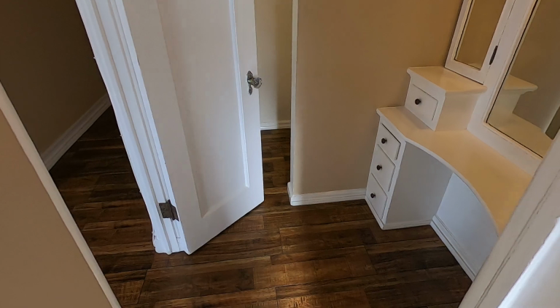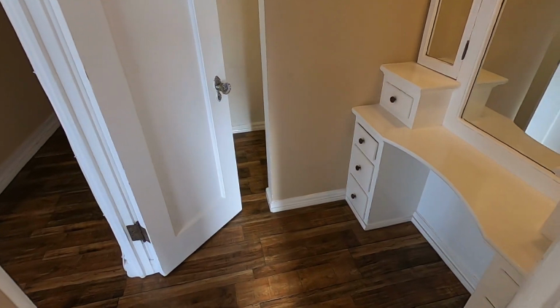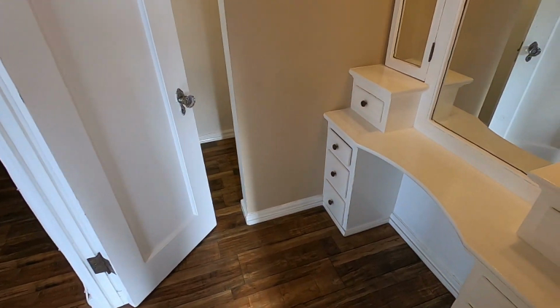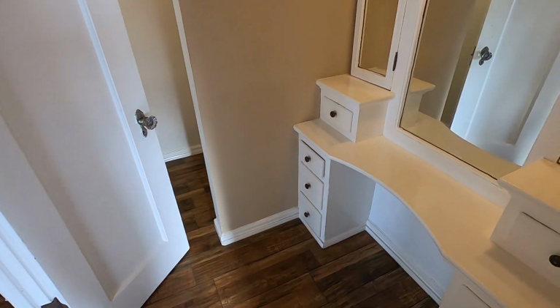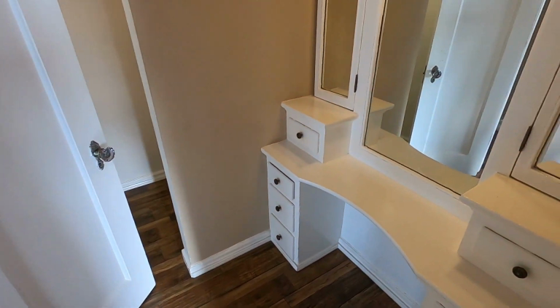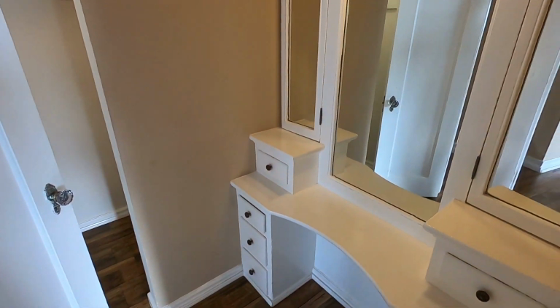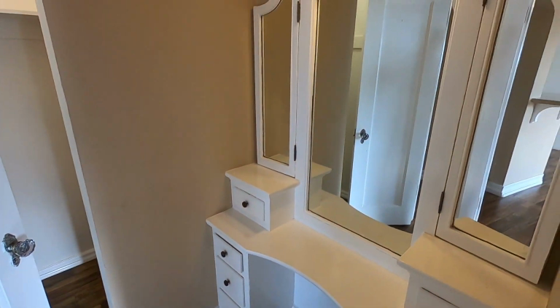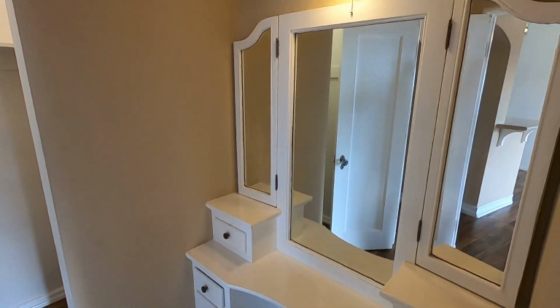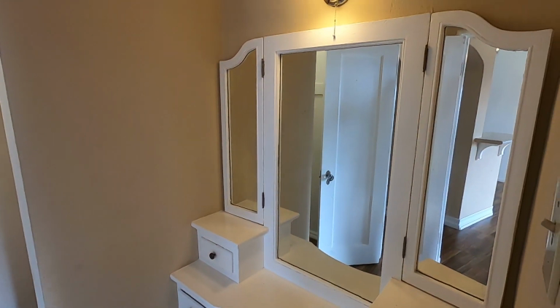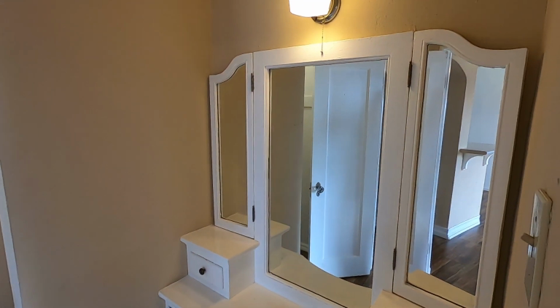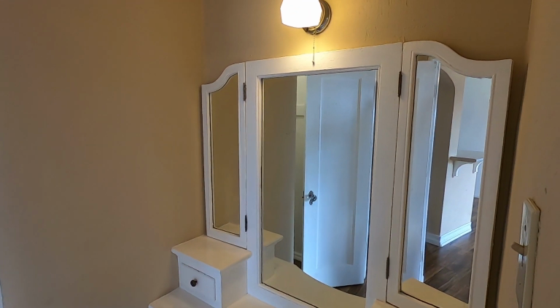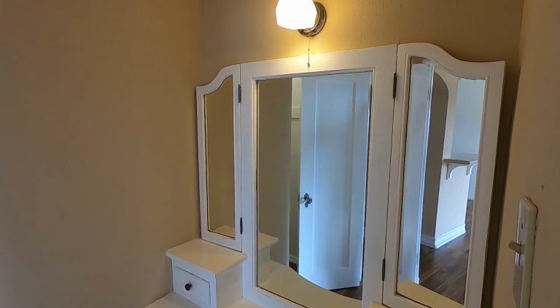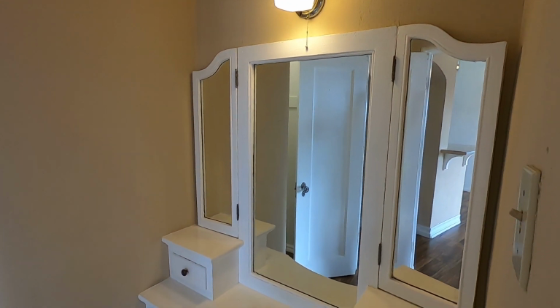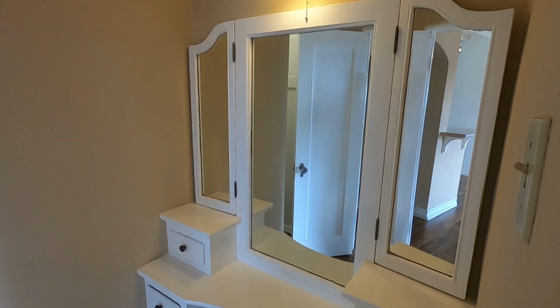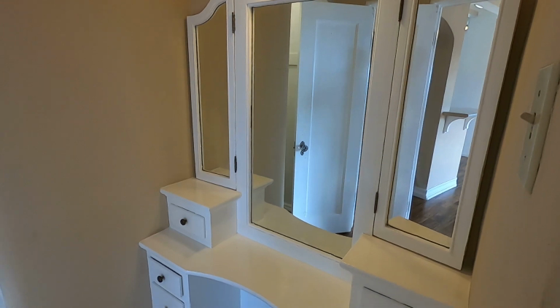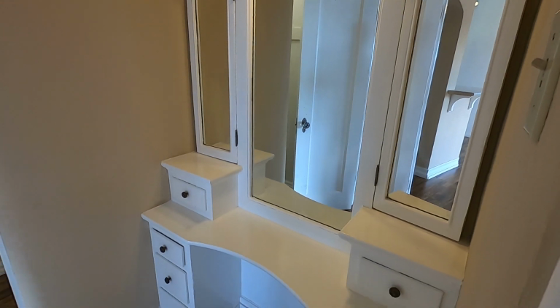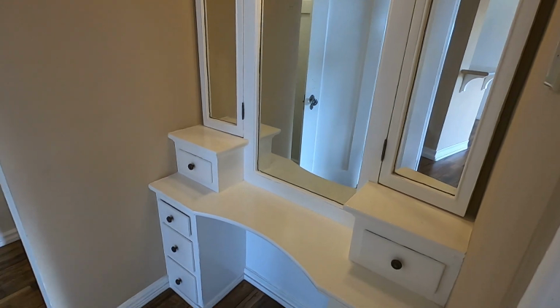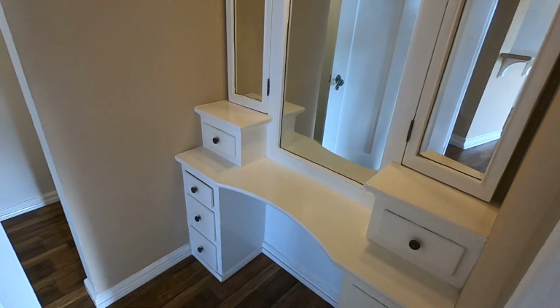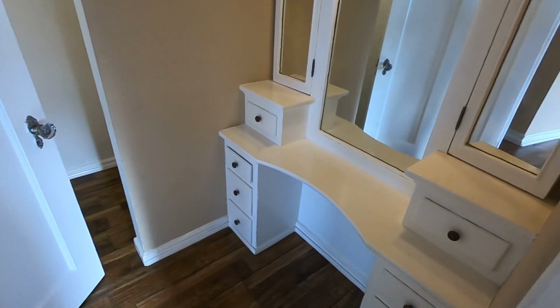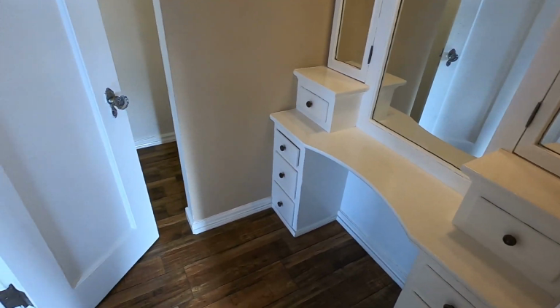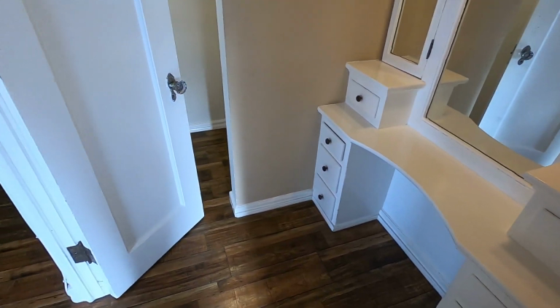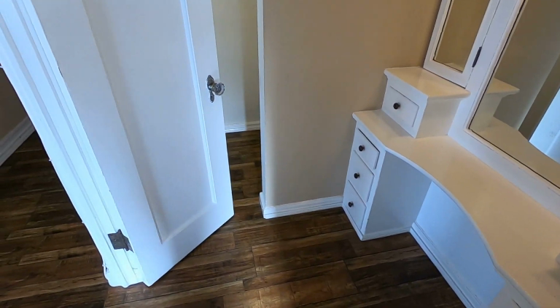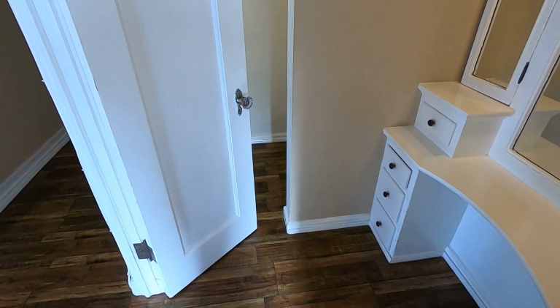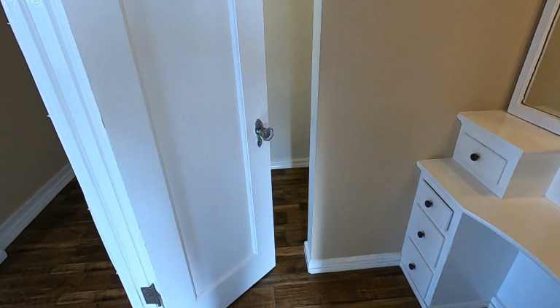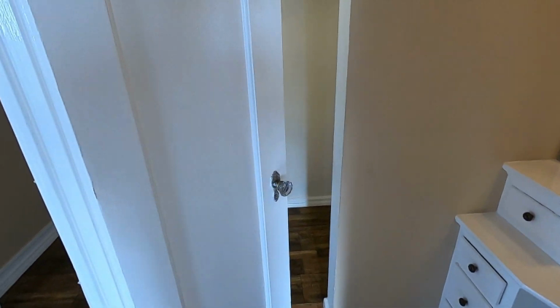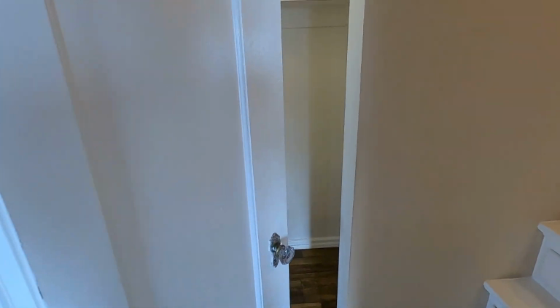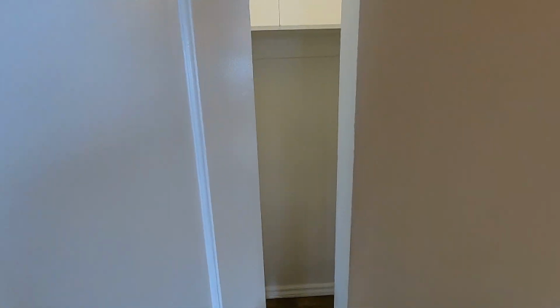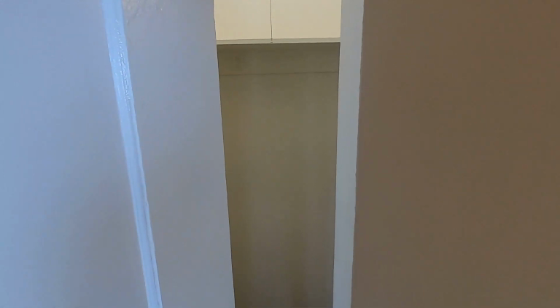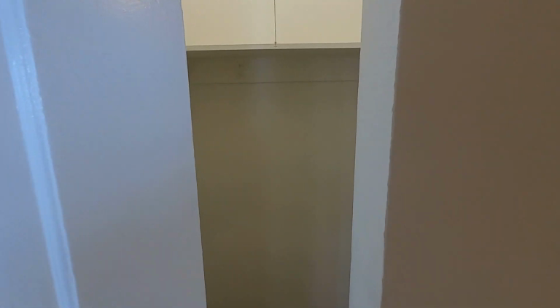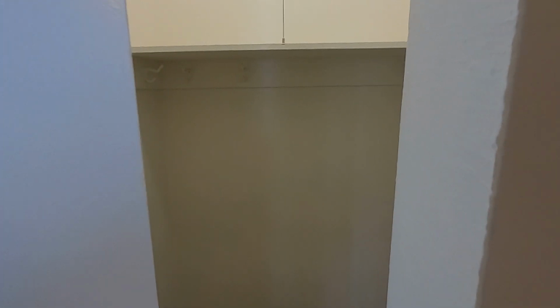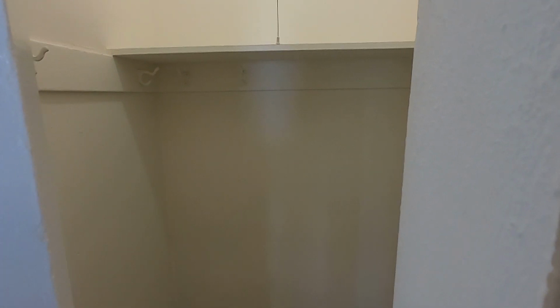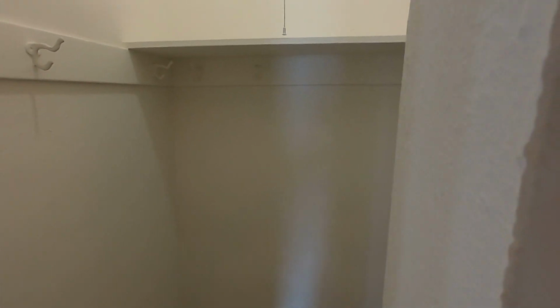There's a large, separate vanity area here — it's an original vanity — and a large walk-in closet.